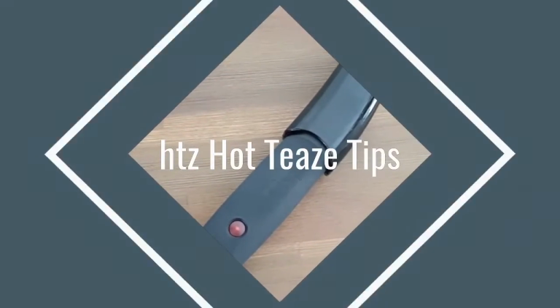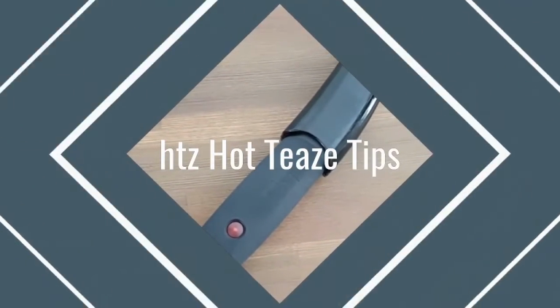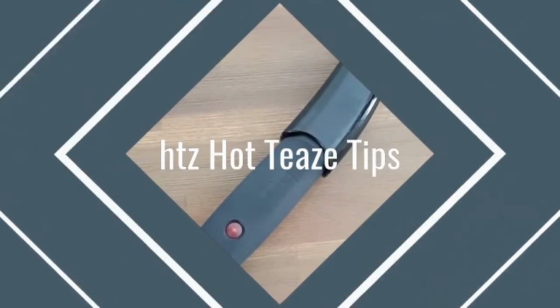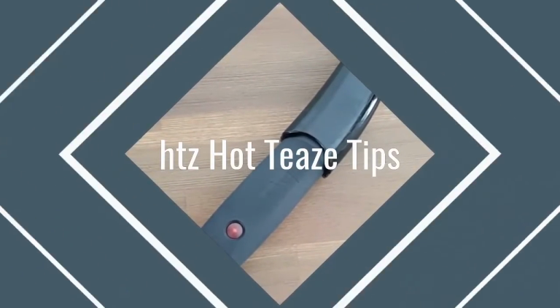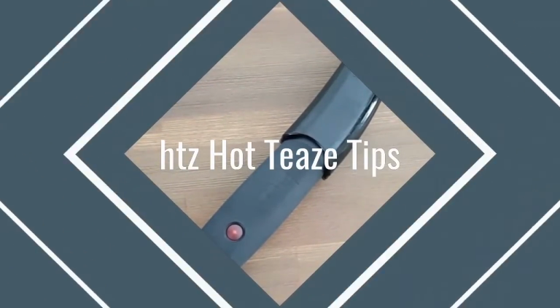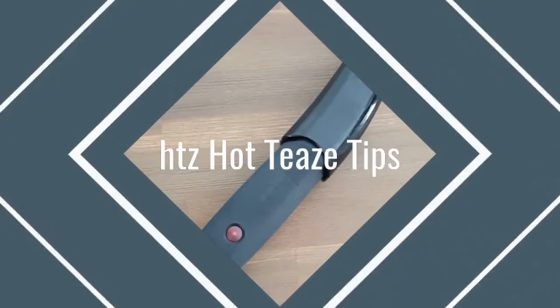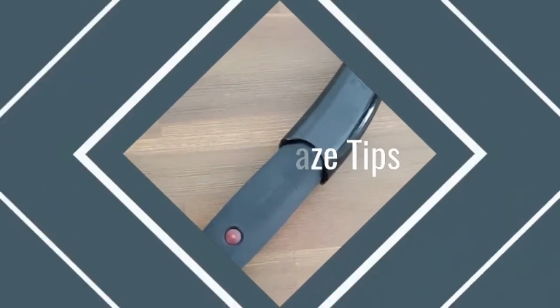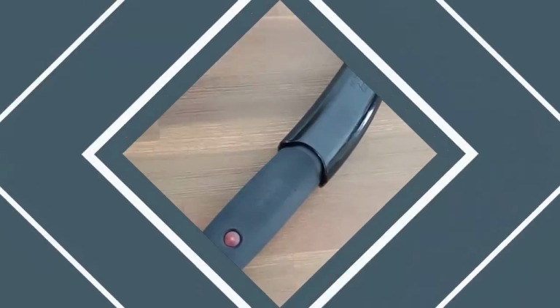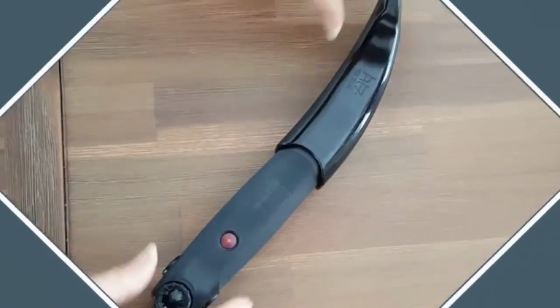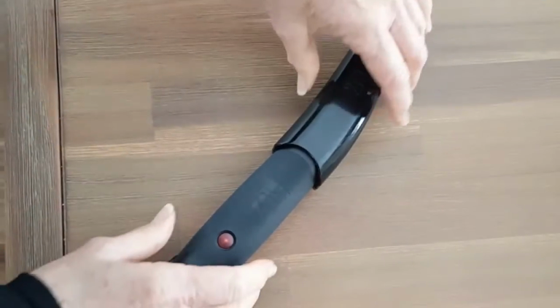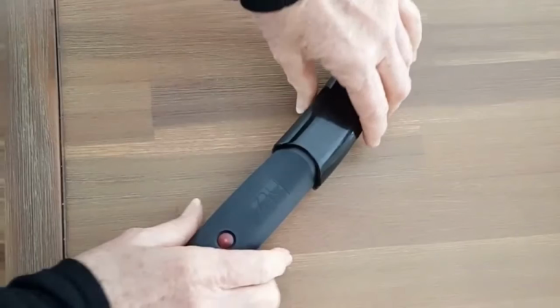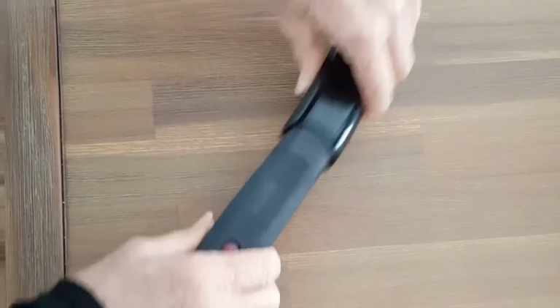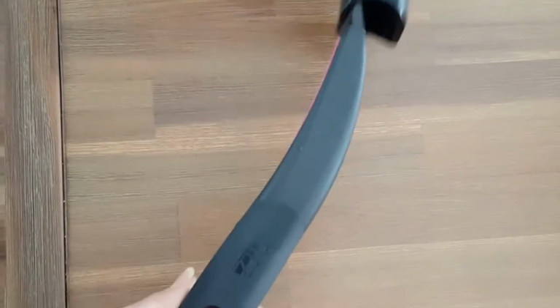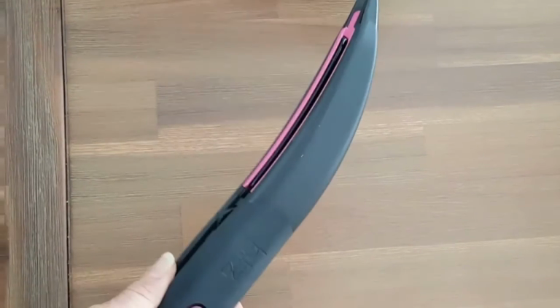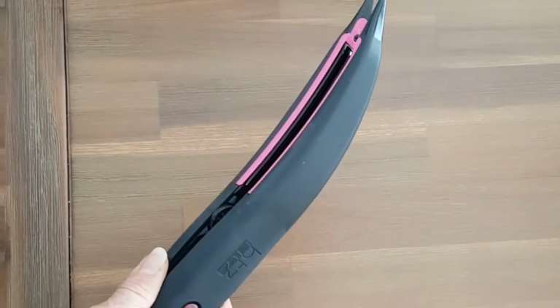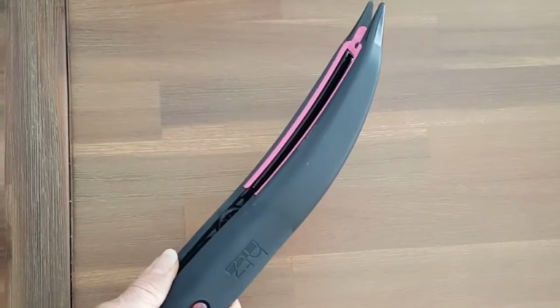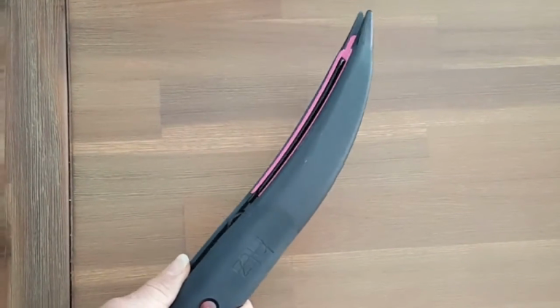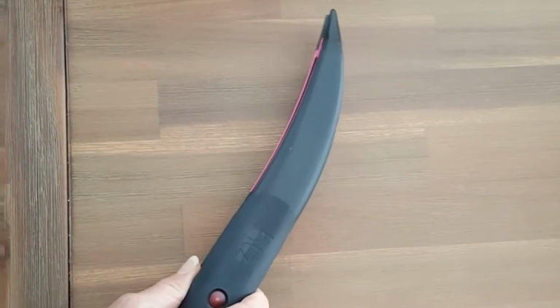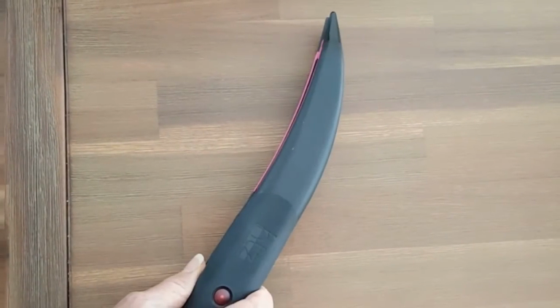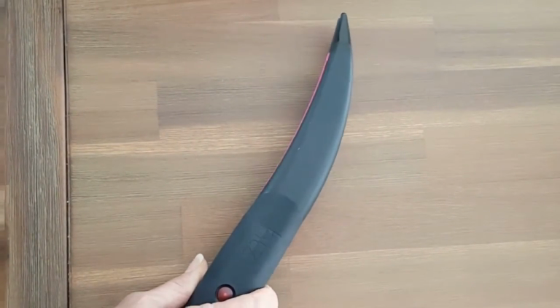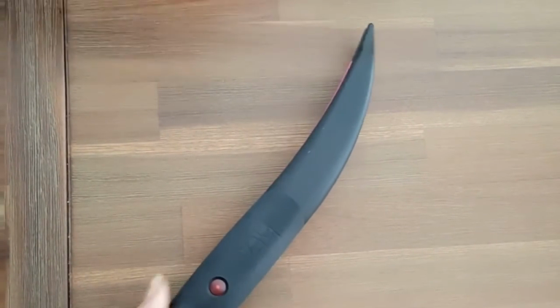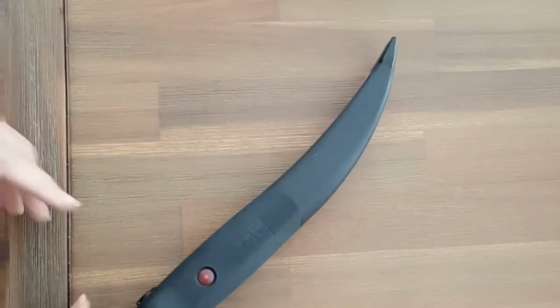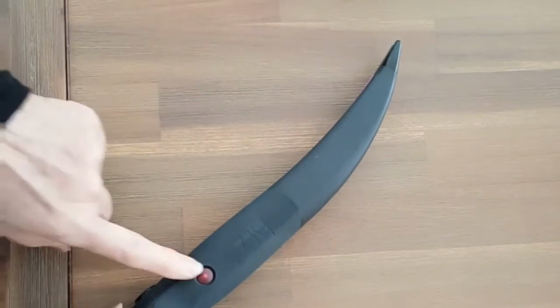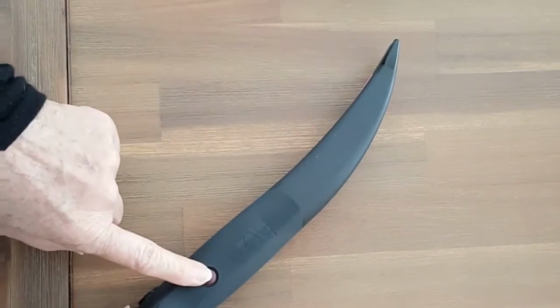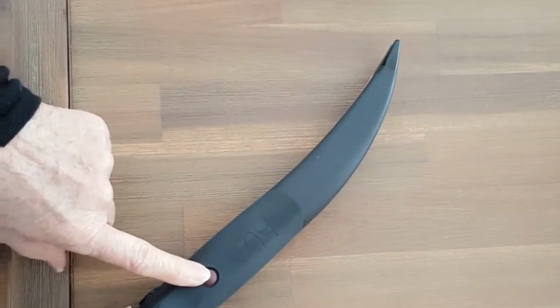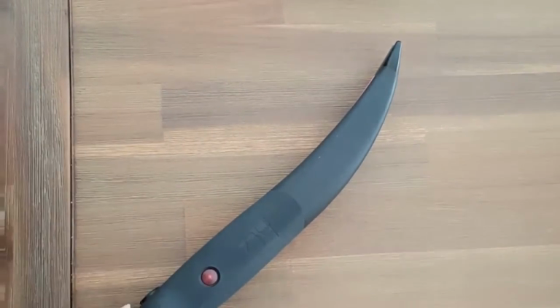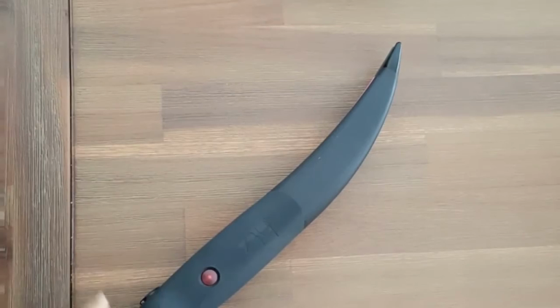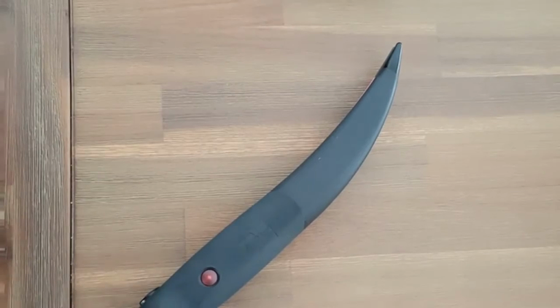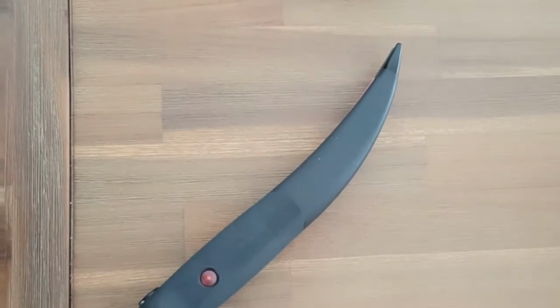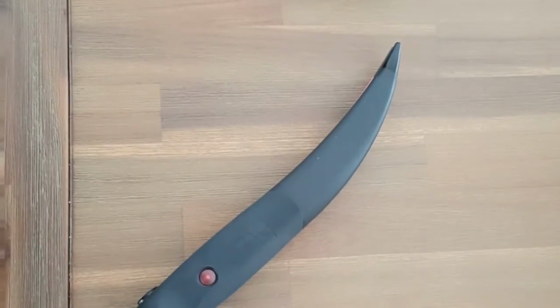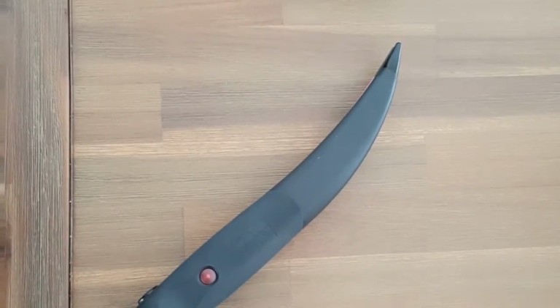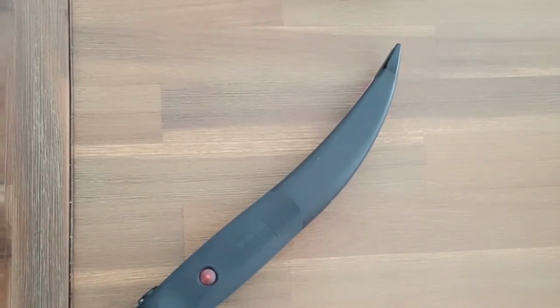Here's just a few tips on how to use your hot teas. Always remove the cap before you heat it. You have a light that will flash until it reaches the right temperature.